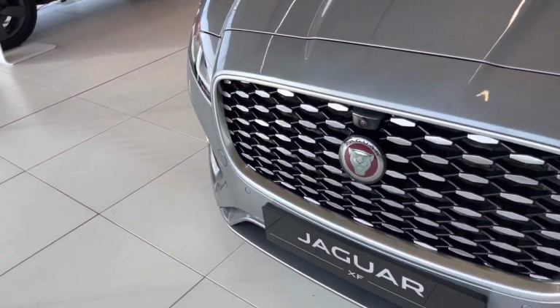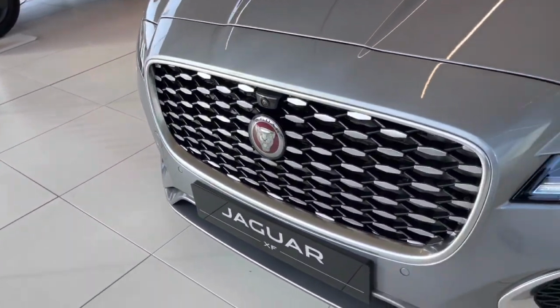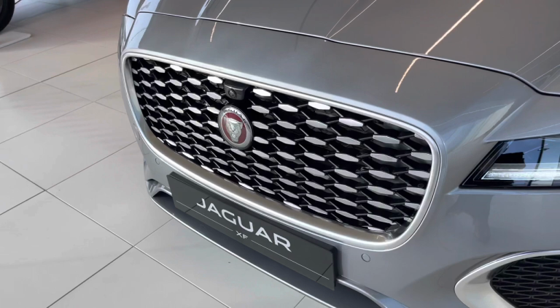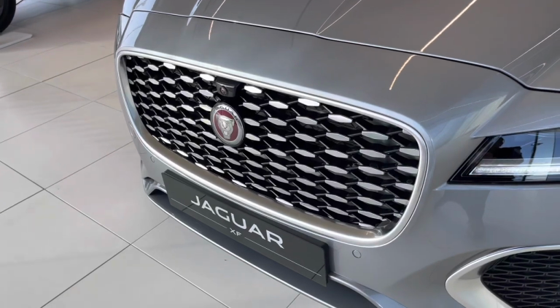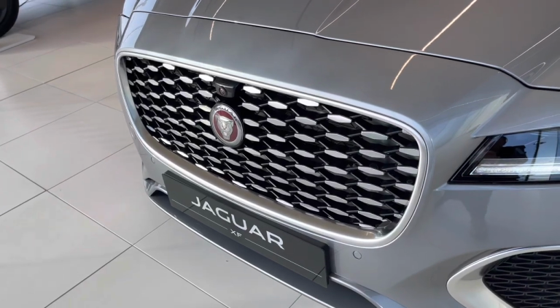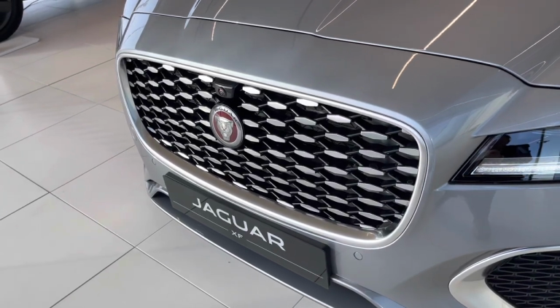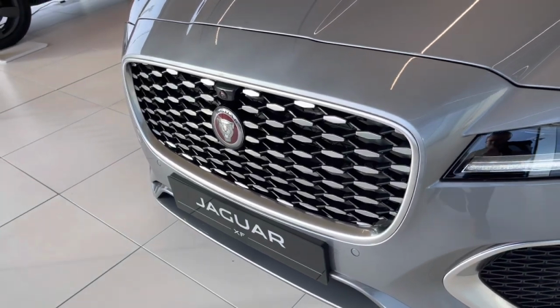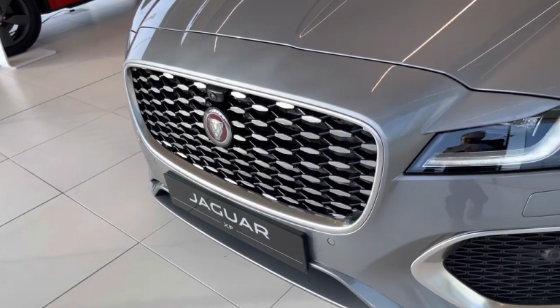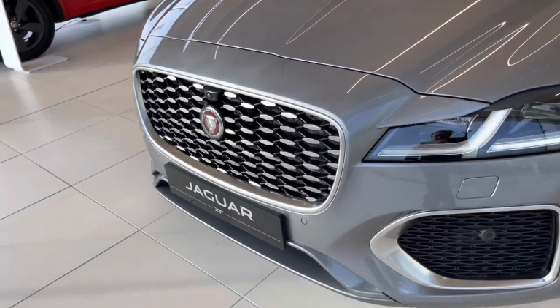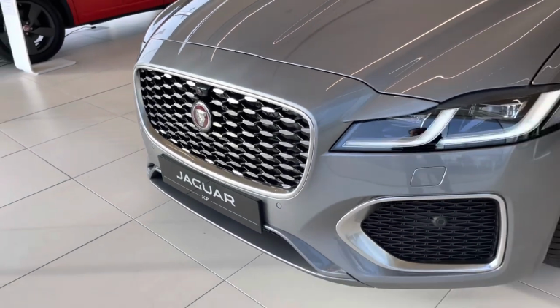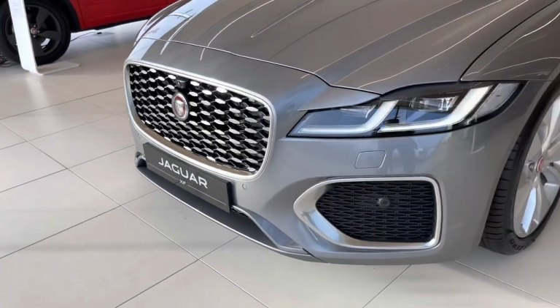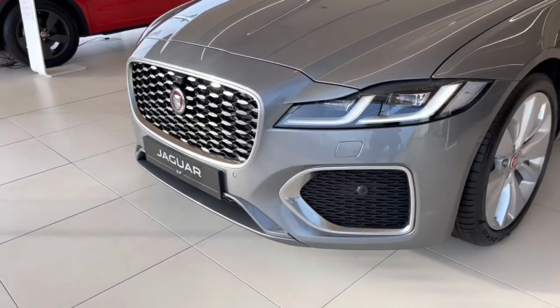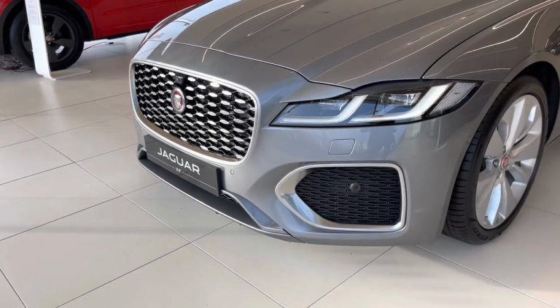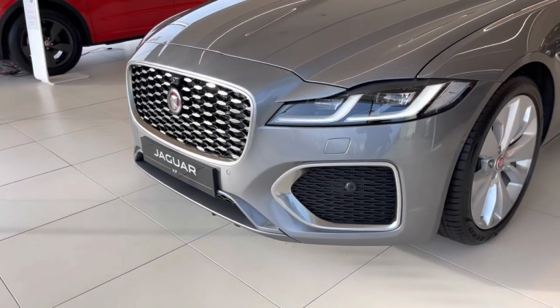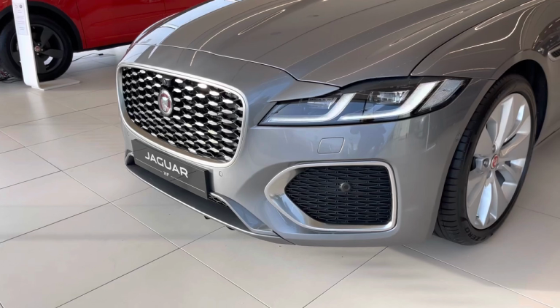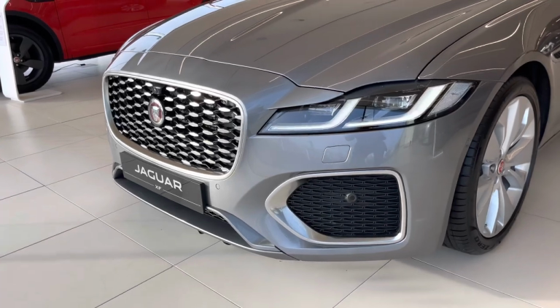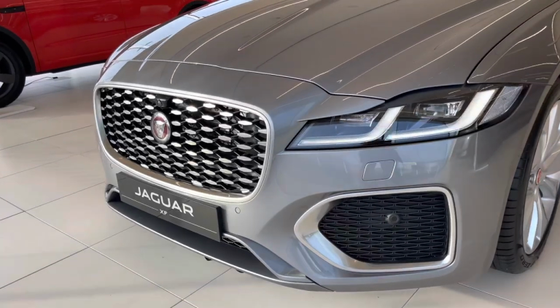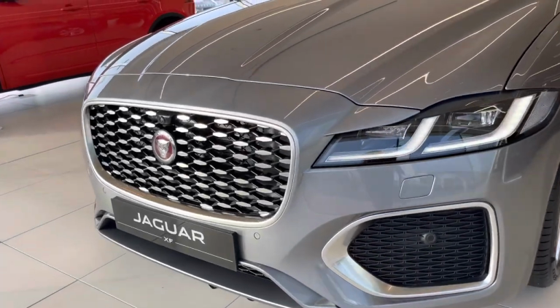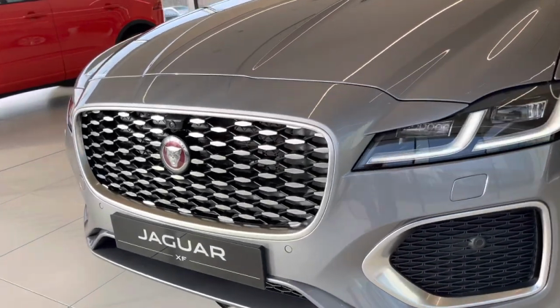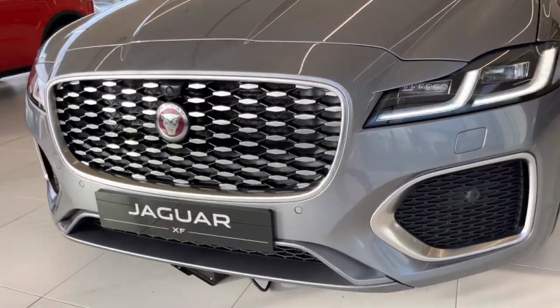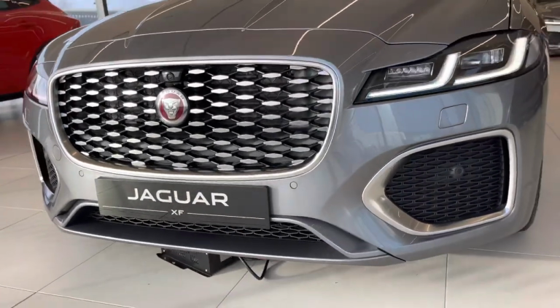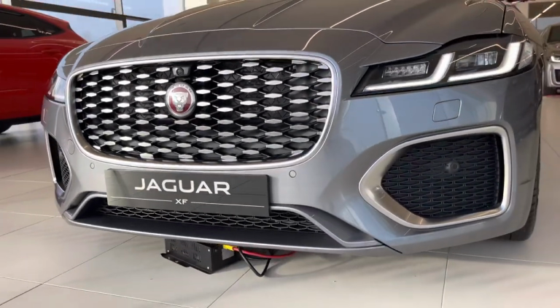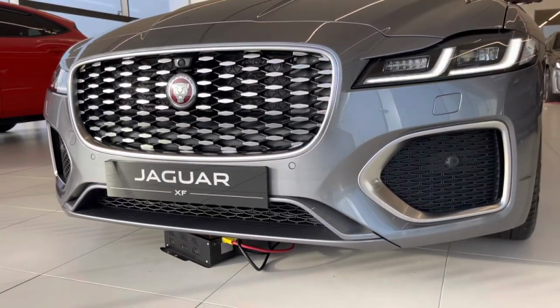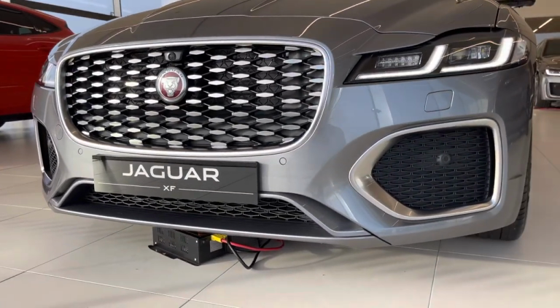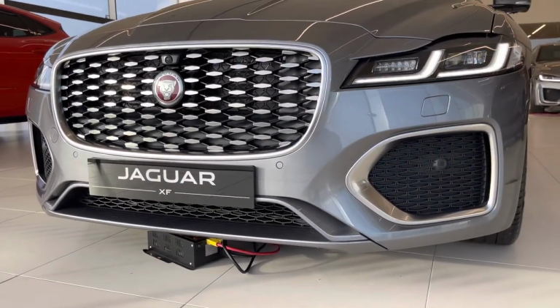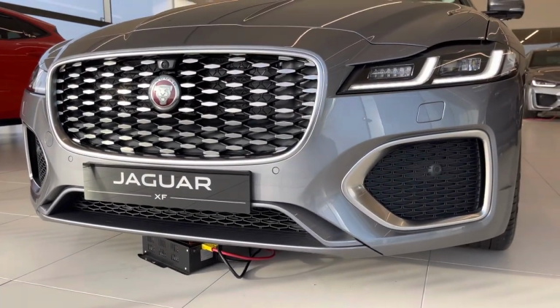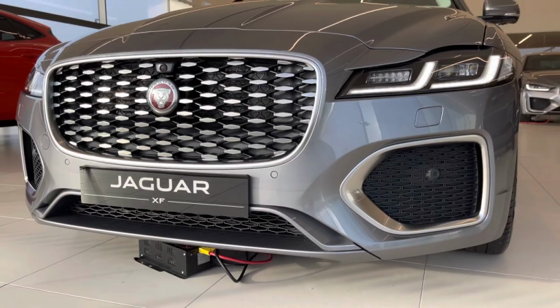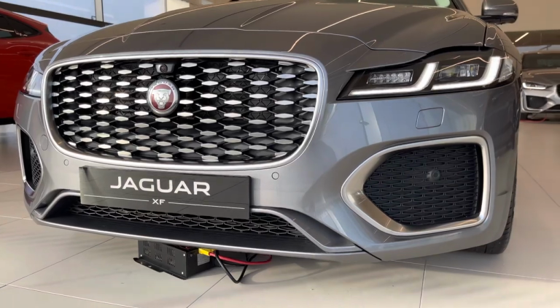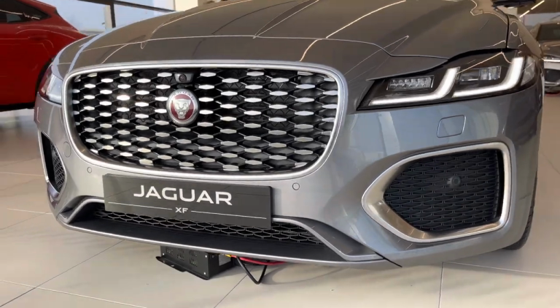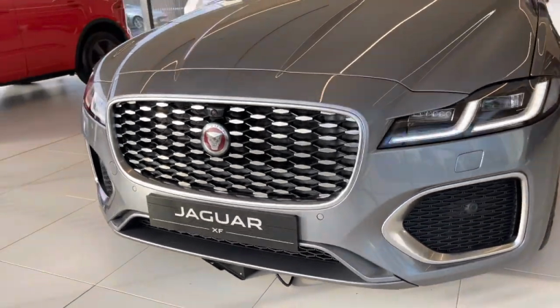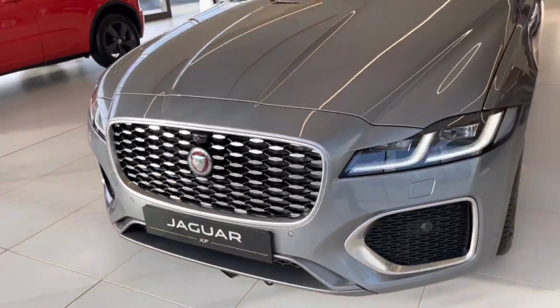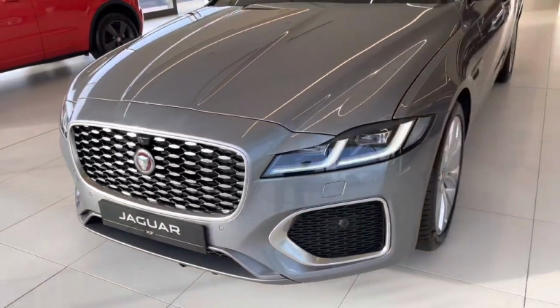The Jaguar diamond pin grille does have the LED animated indicators as well. We've also got the all-new bumper with the twin side vents in there.